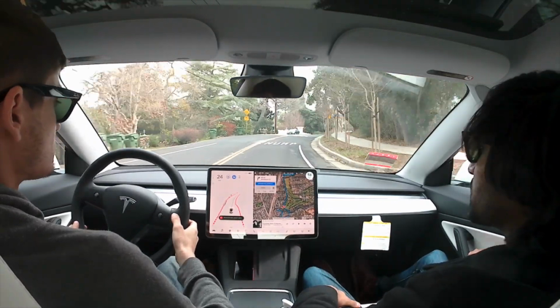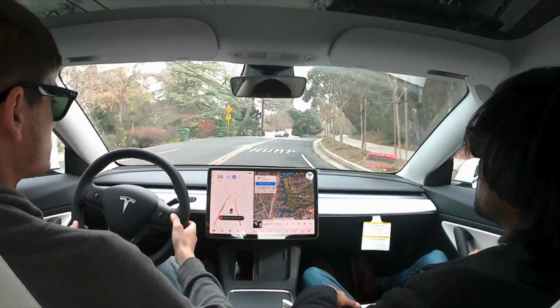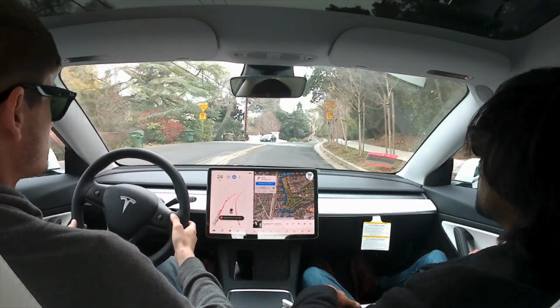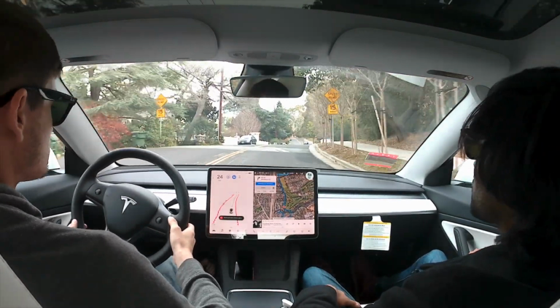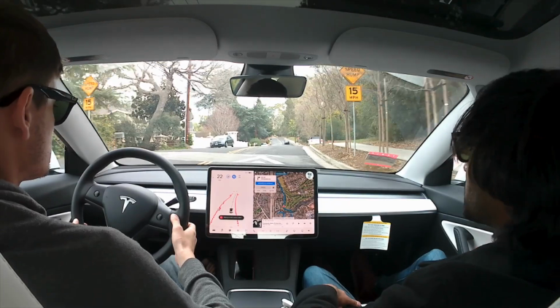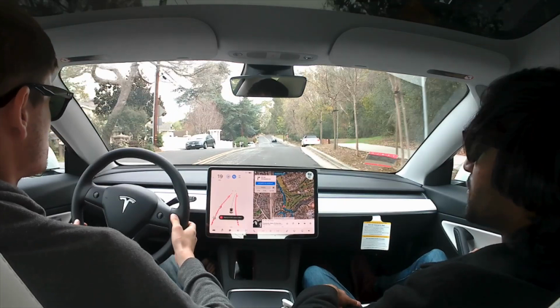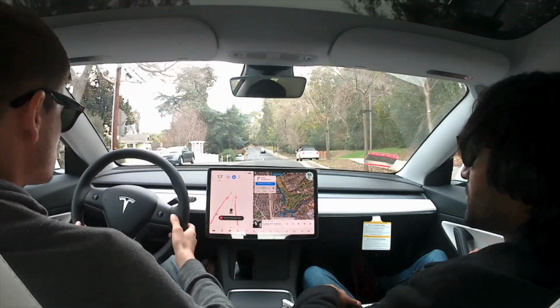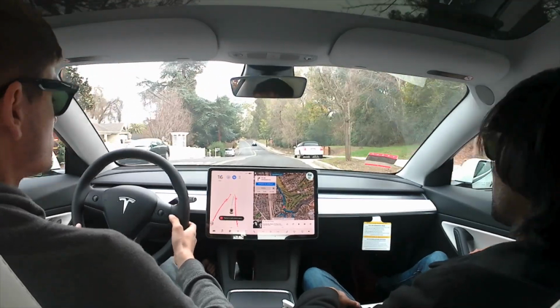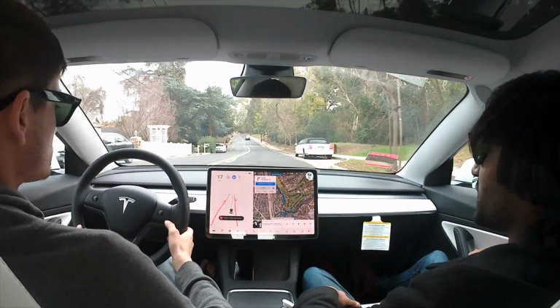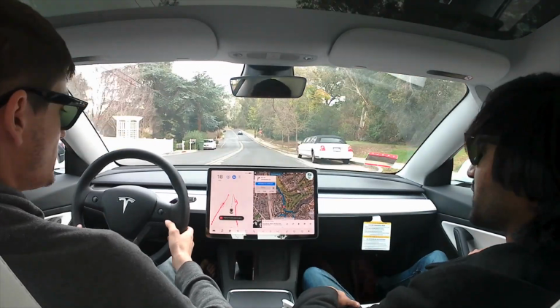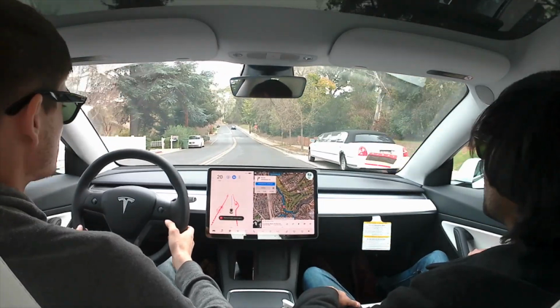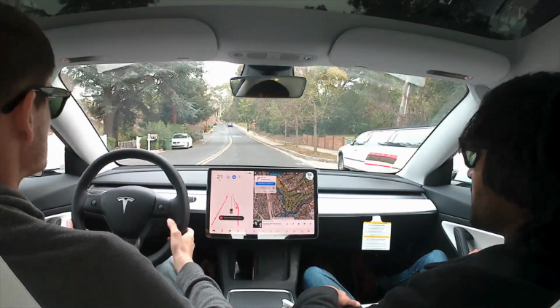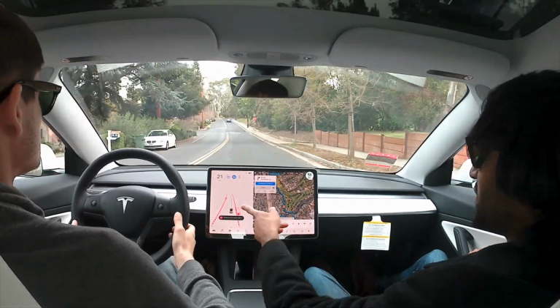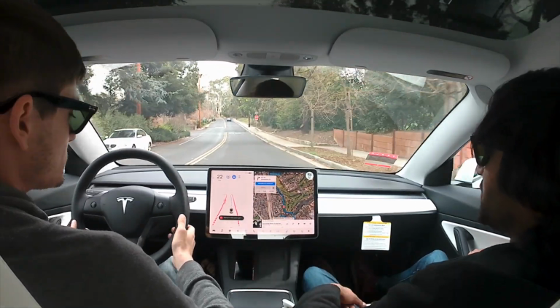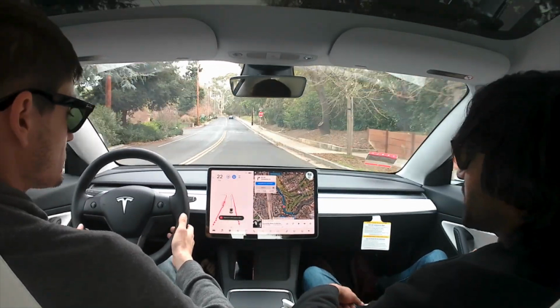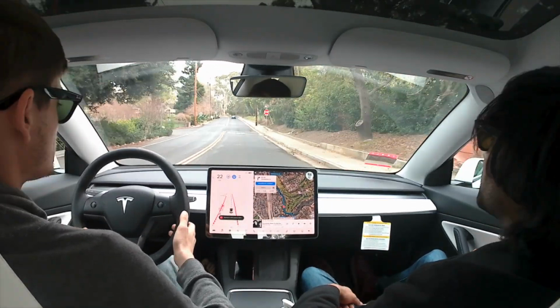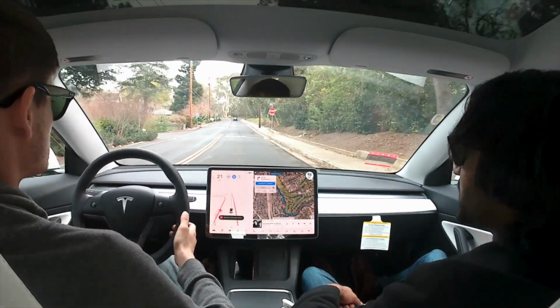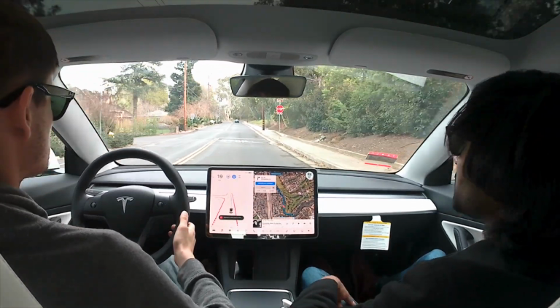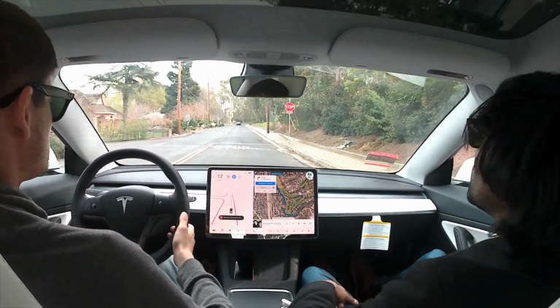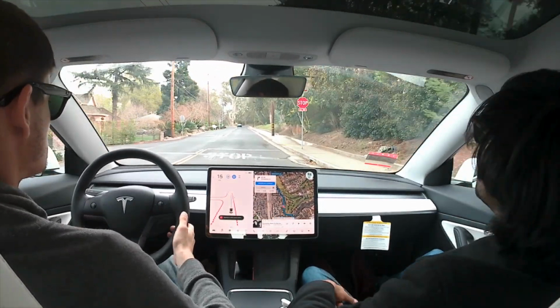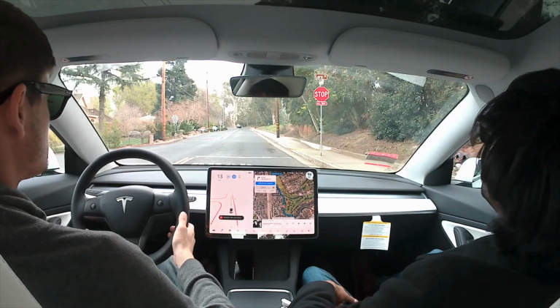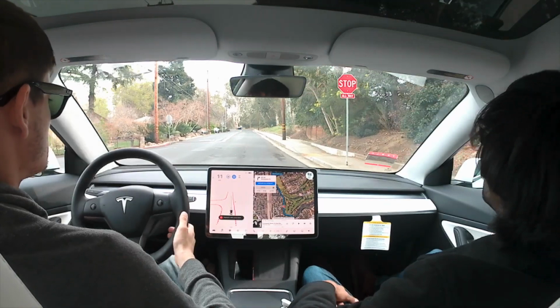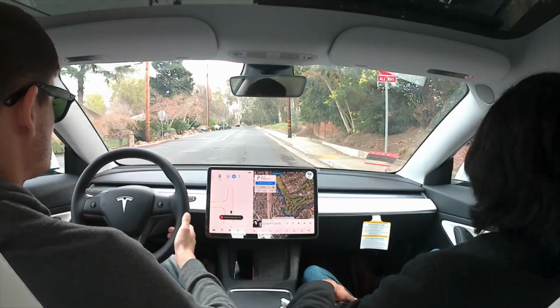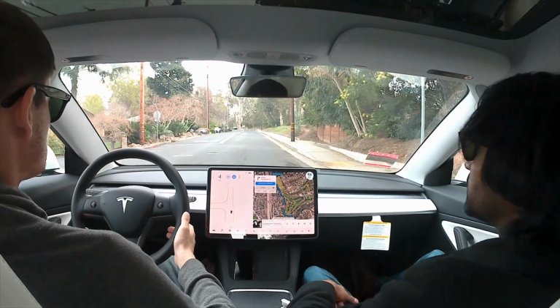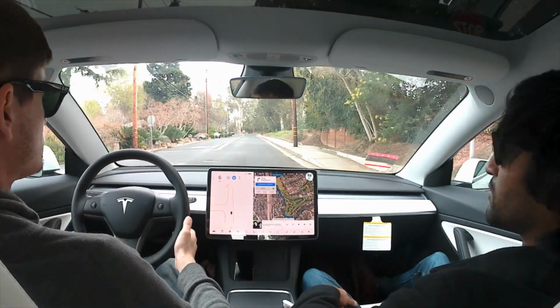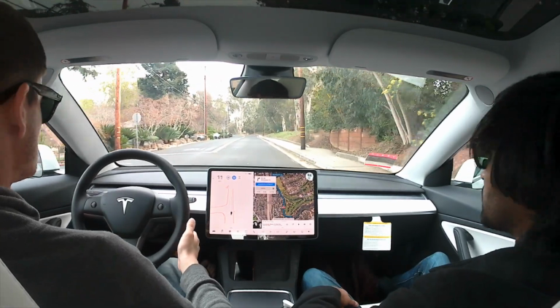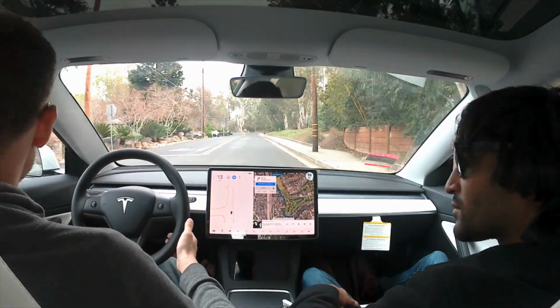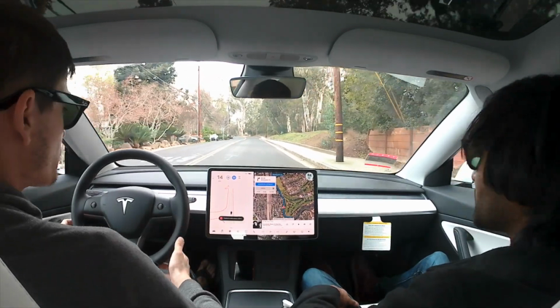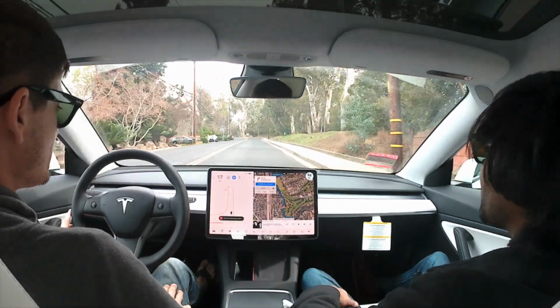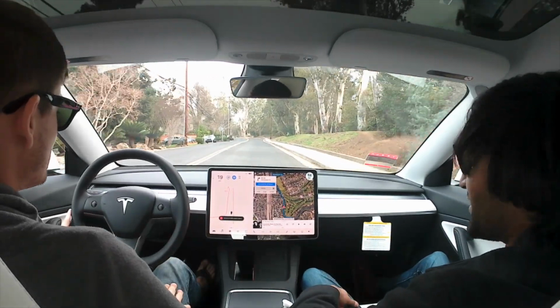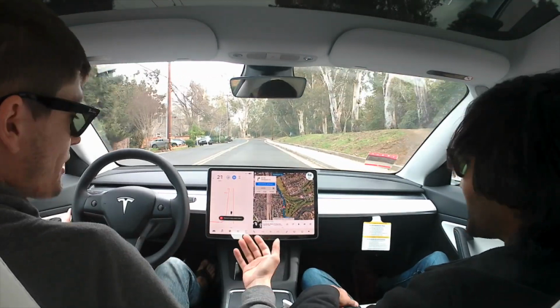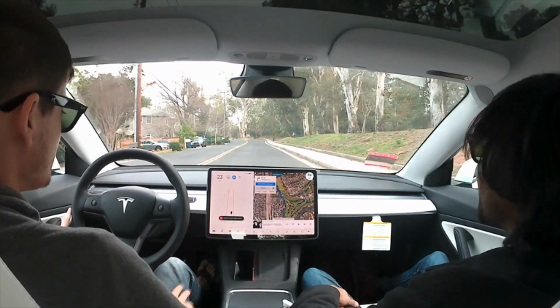So right here we hit a speed bump, and the car slows to 17 and goes over the speed bump. It never showed it on the display, but the car still slowed down, so it definitely saw the speed bump, which is kind of cool.